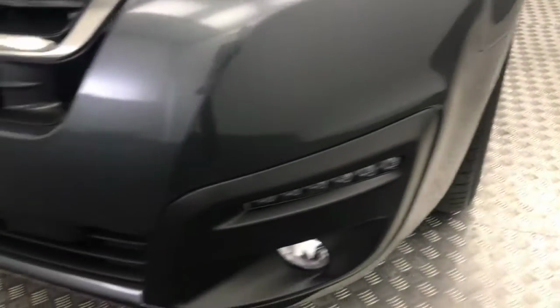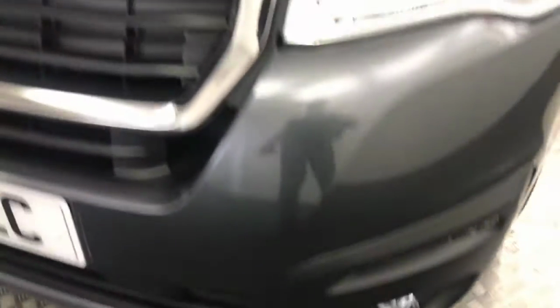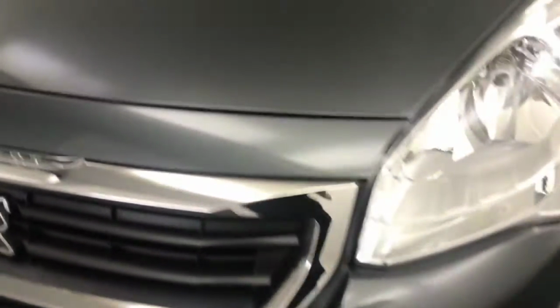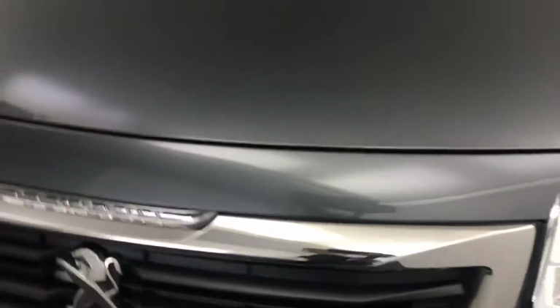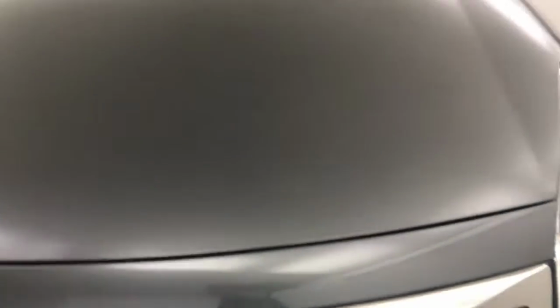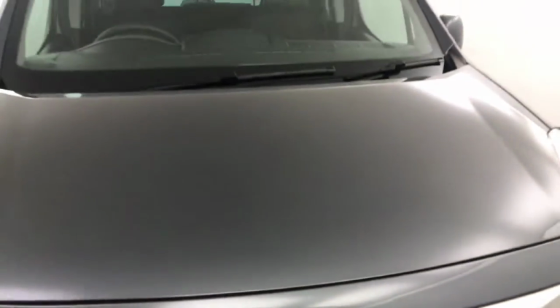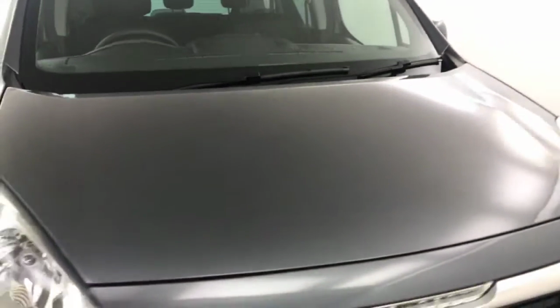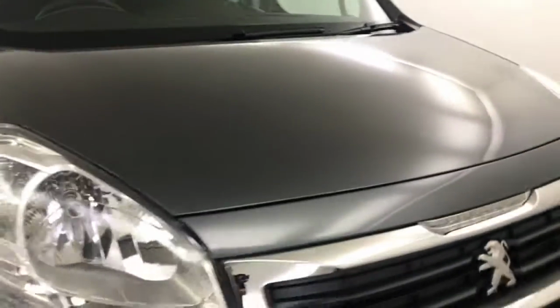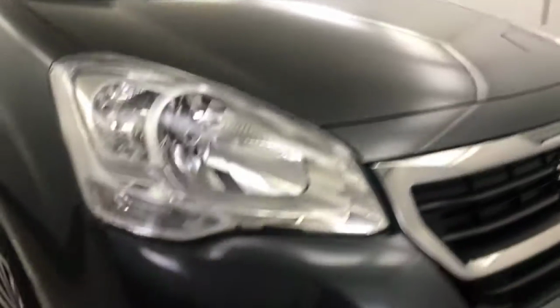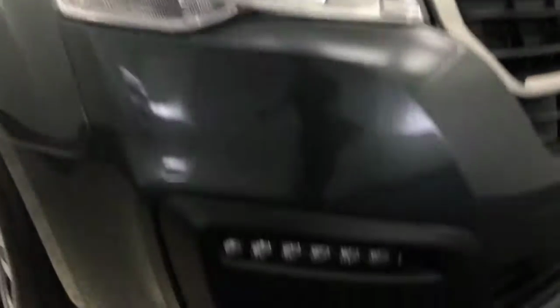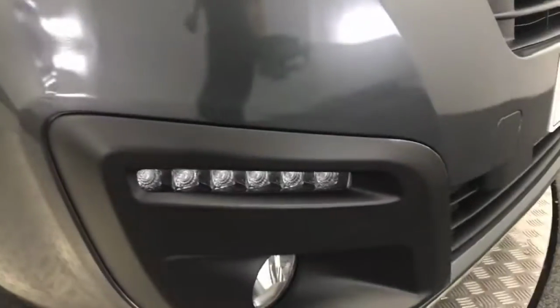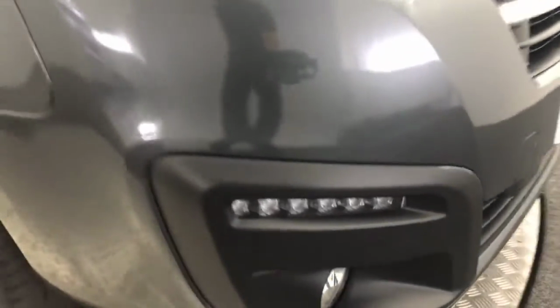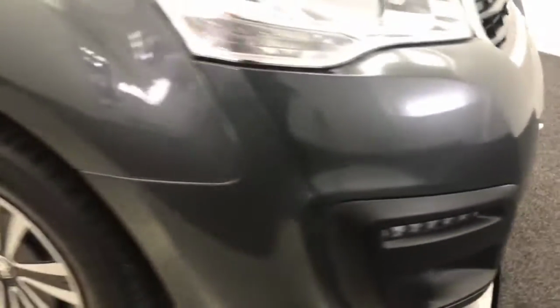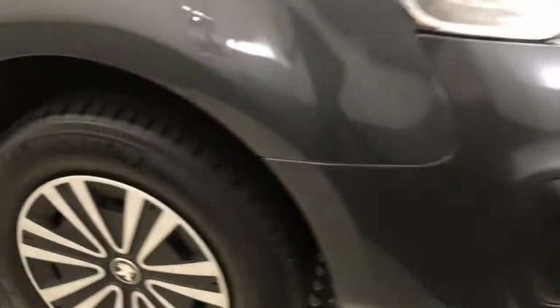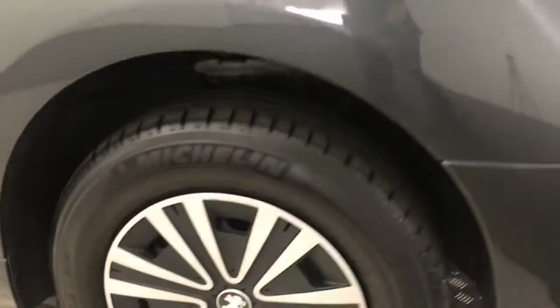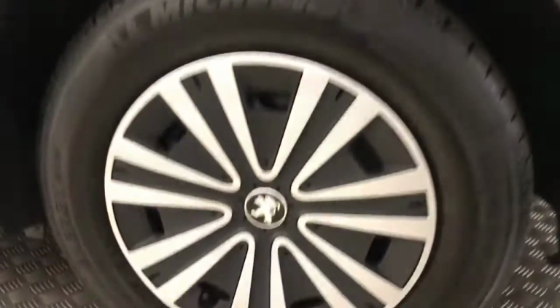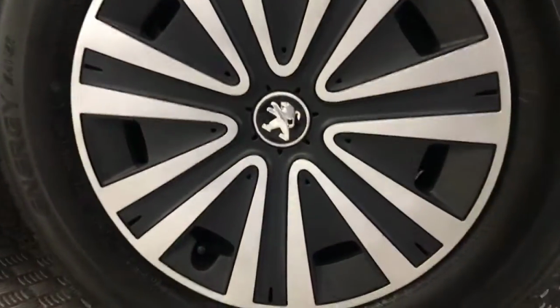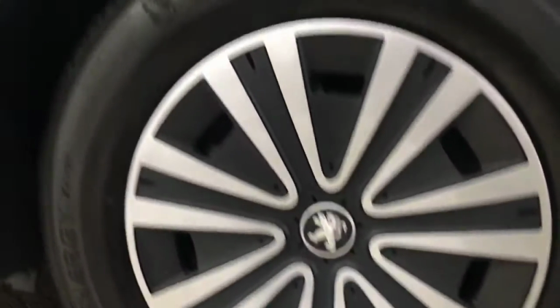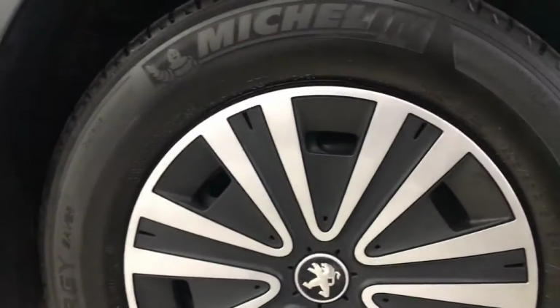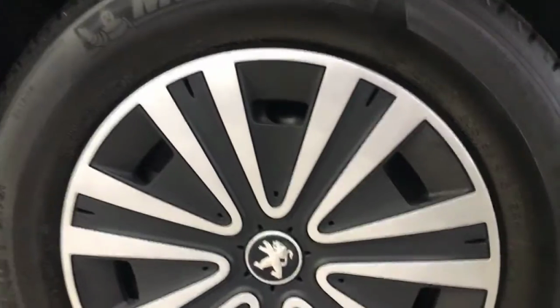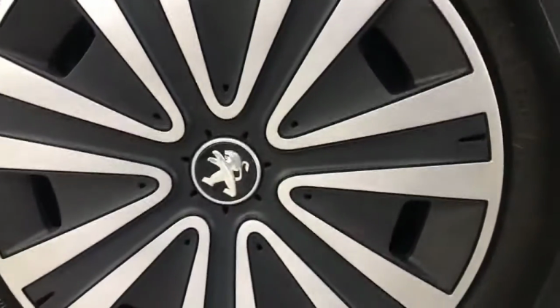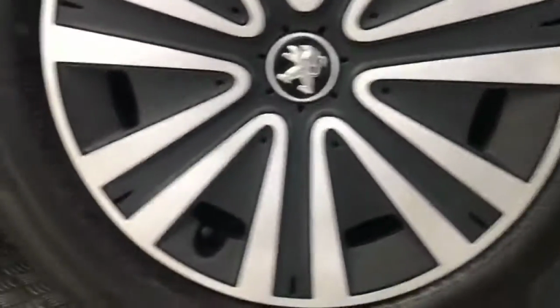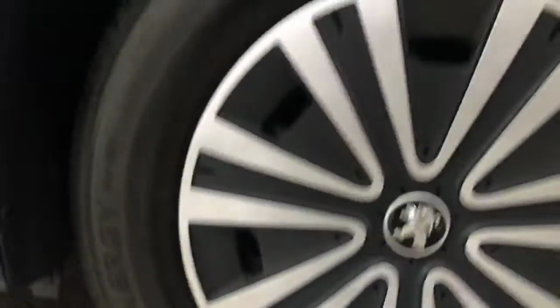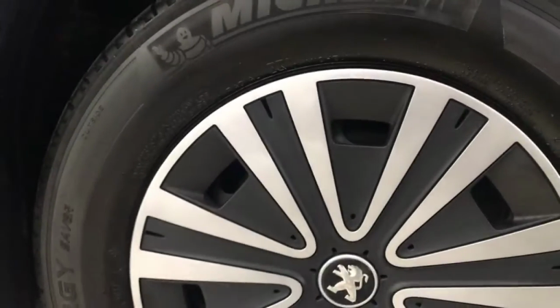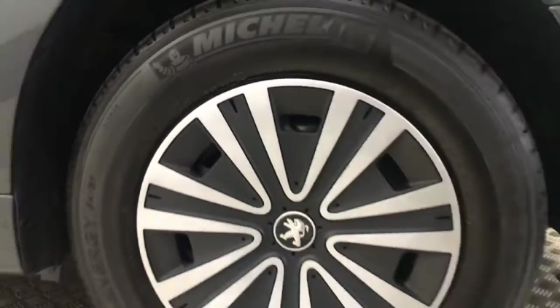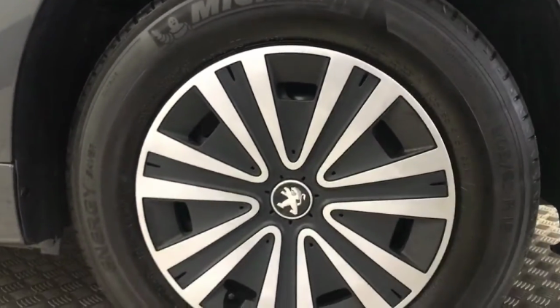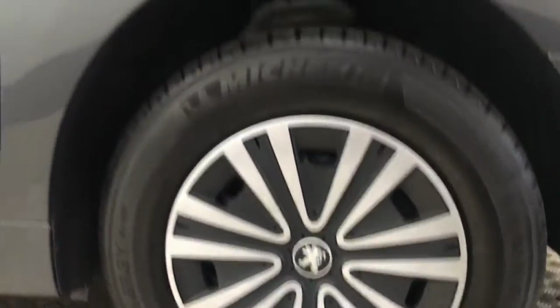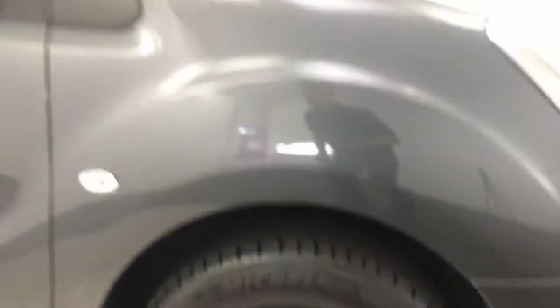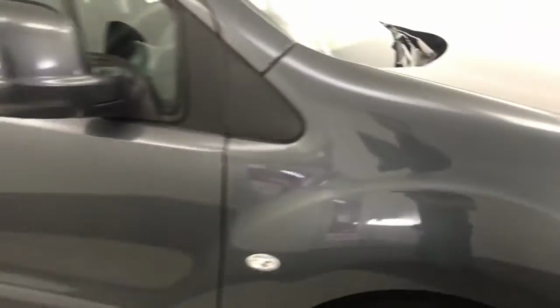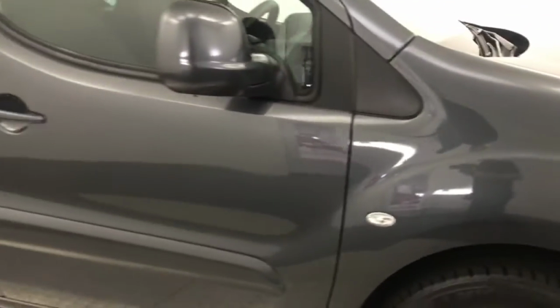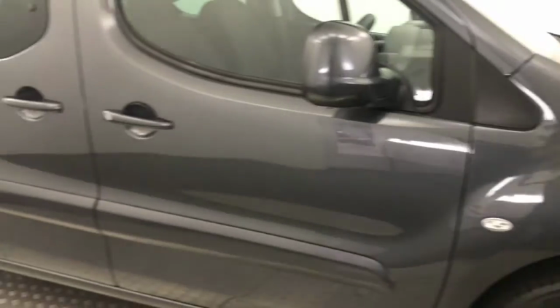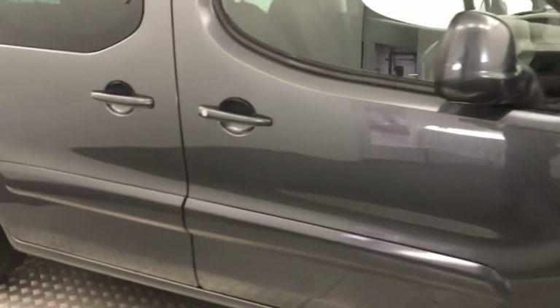As you can see, it's a very tidy example. LED daytime running lights down there. On the side, nice and simple, got plastic wheel trims all around, and they're all in great condition. They're not broken or cracked. Paint down the sides nice and clean.